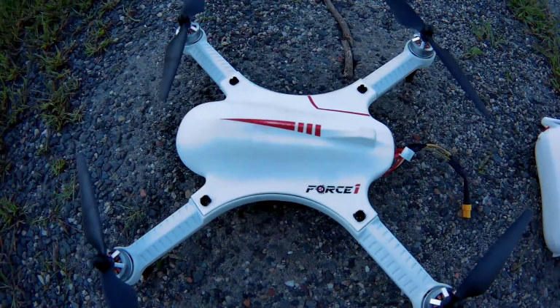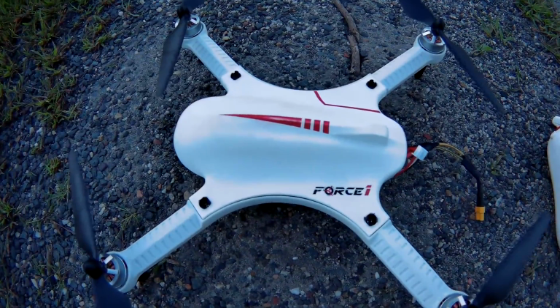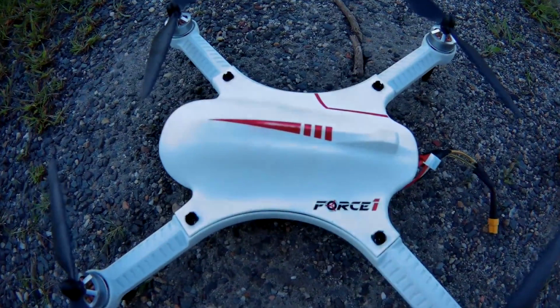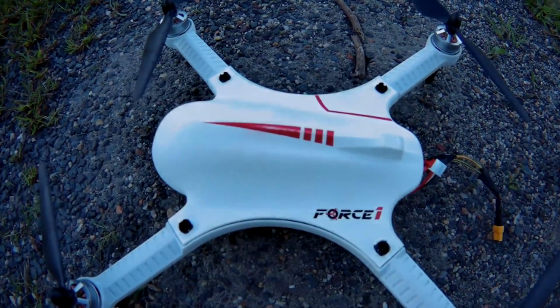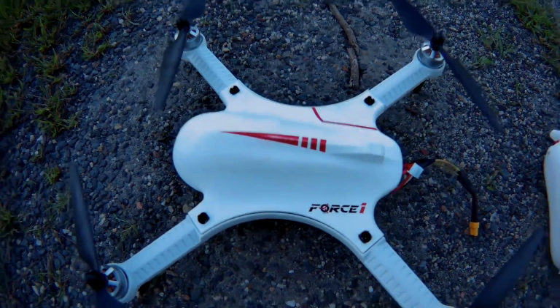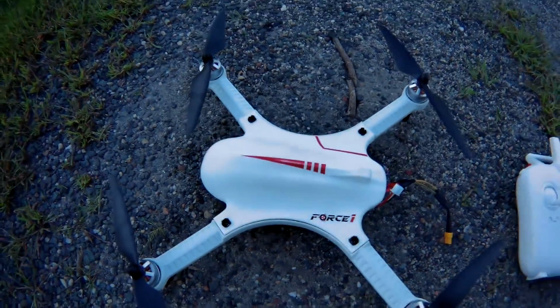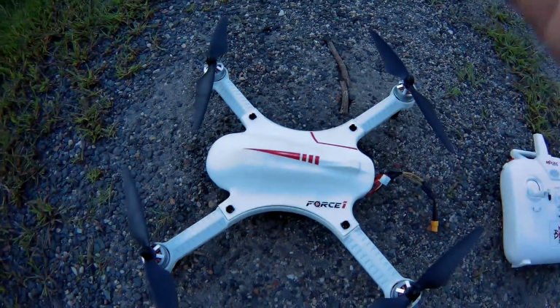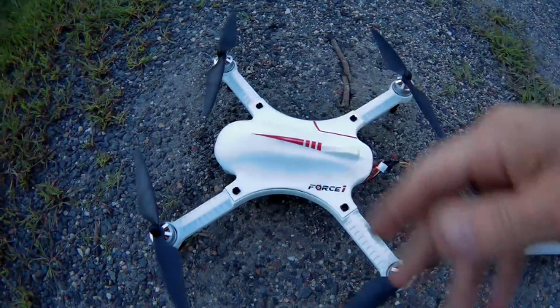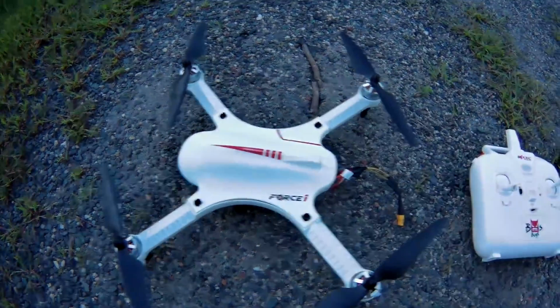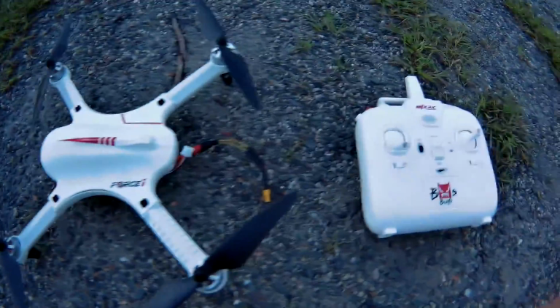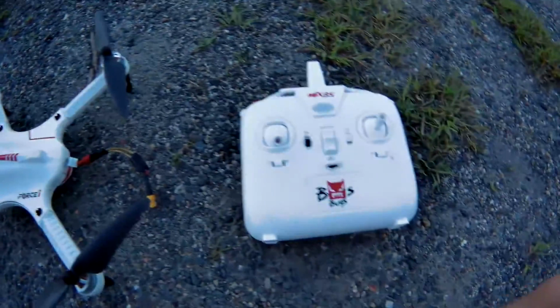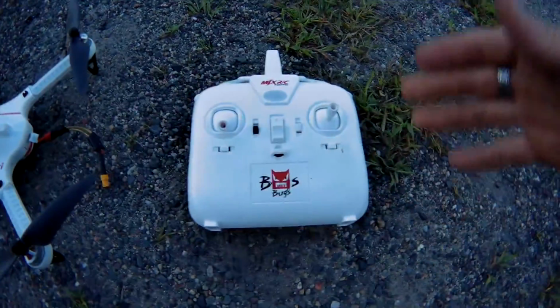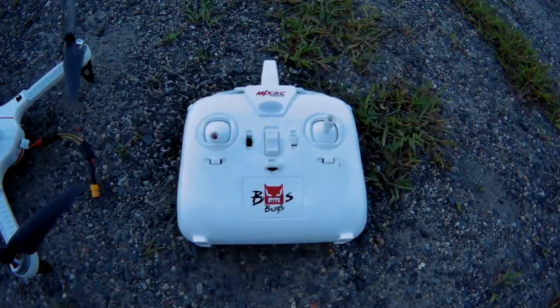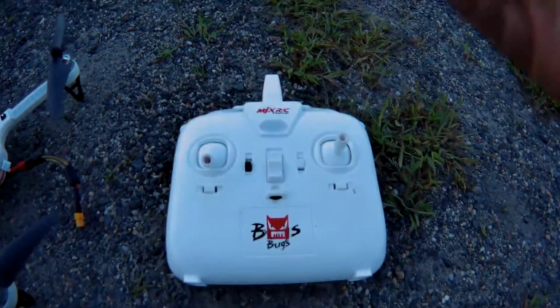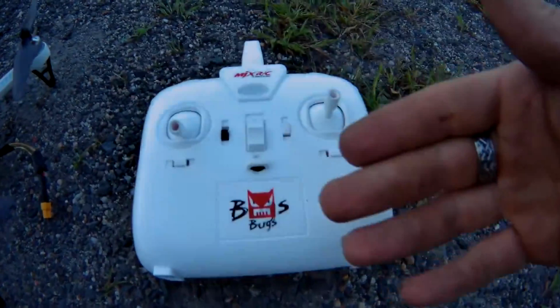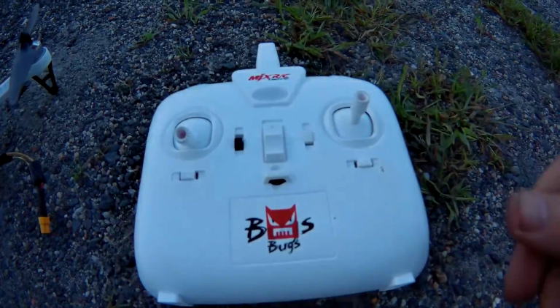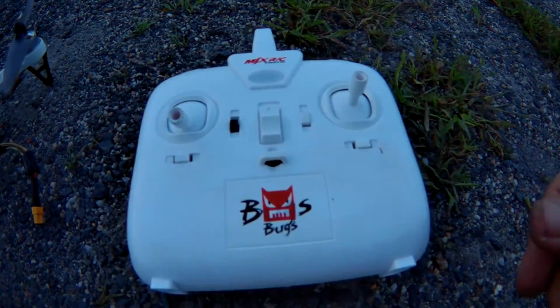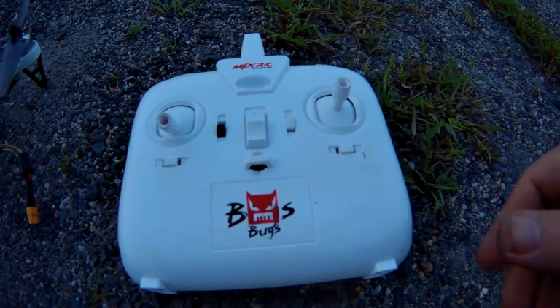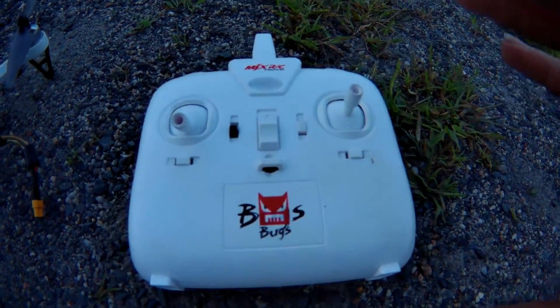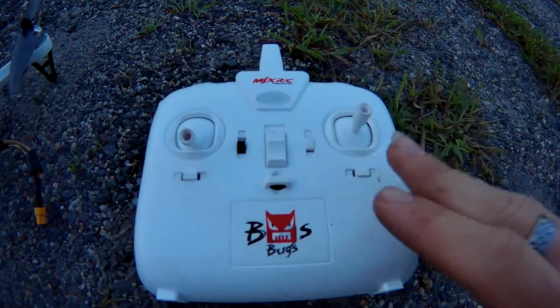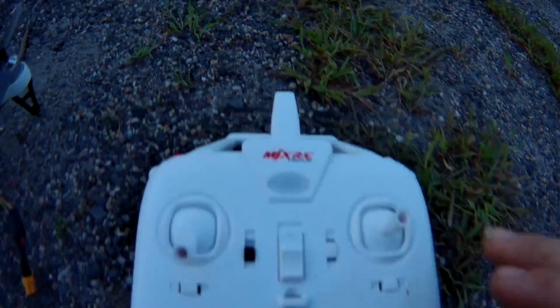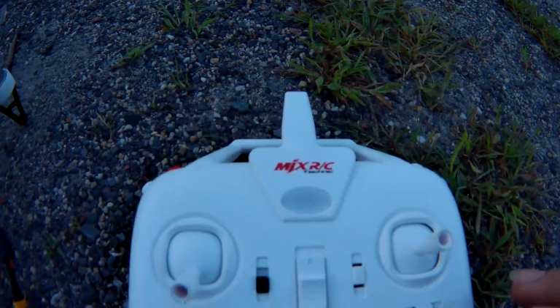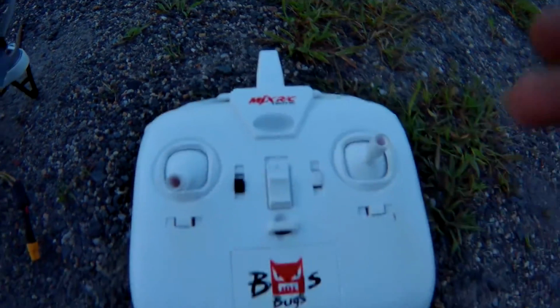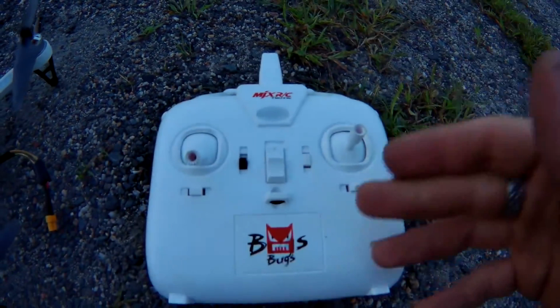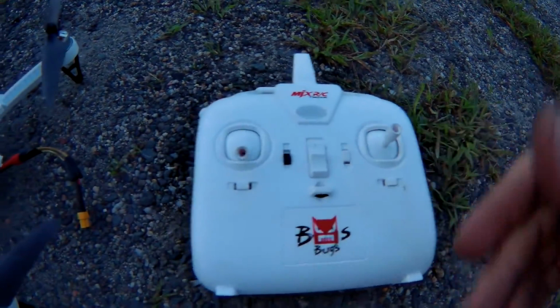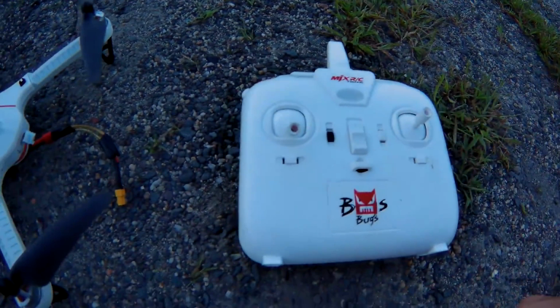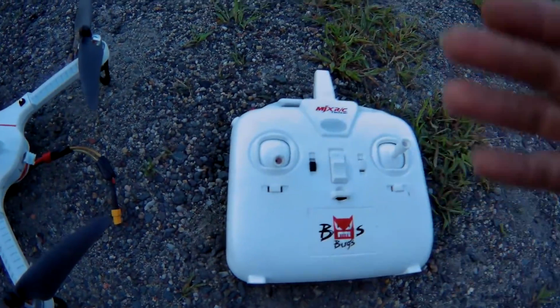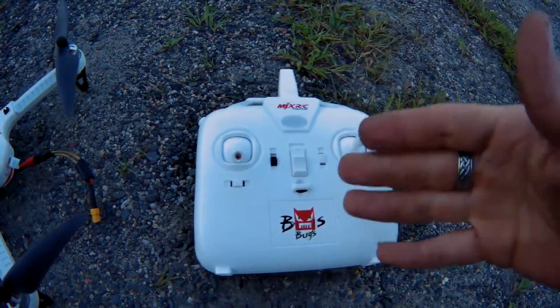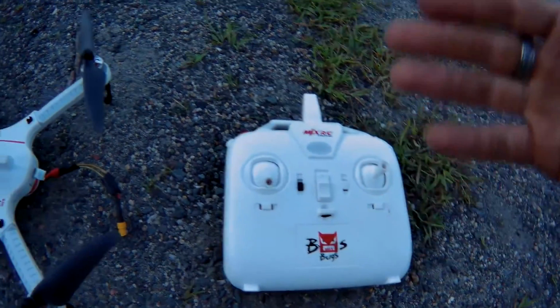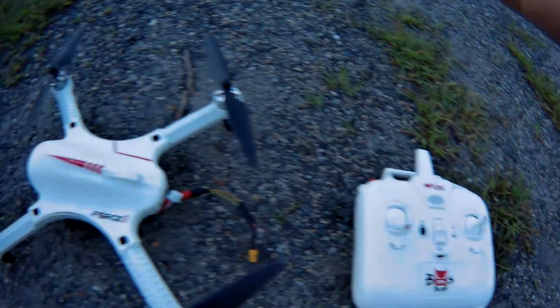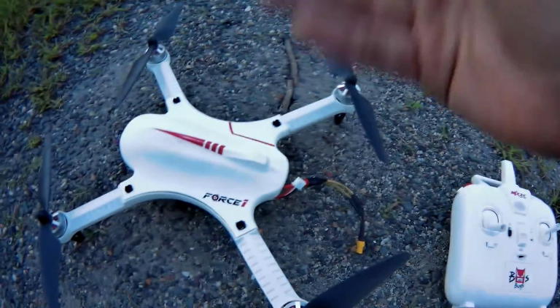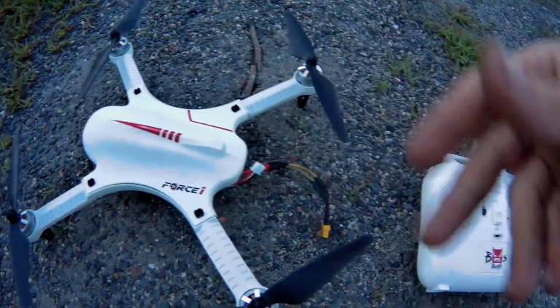J-Drone here, and this is the F-100 Ghost drone. This is the MJX Bugs 3 controller. We're going to bind this to this.